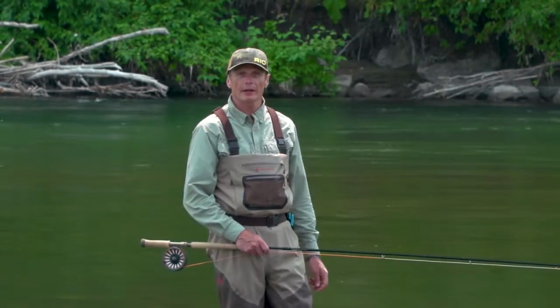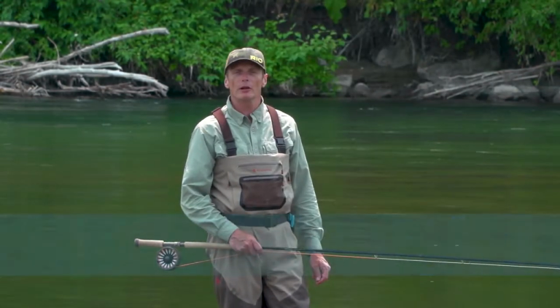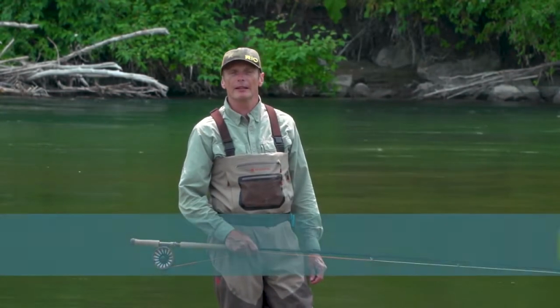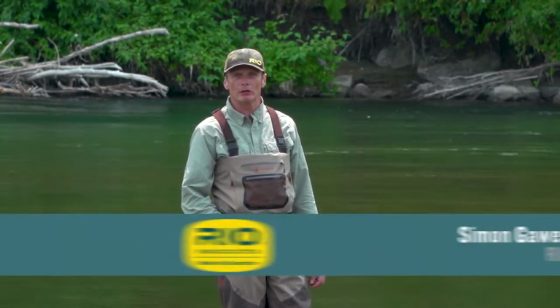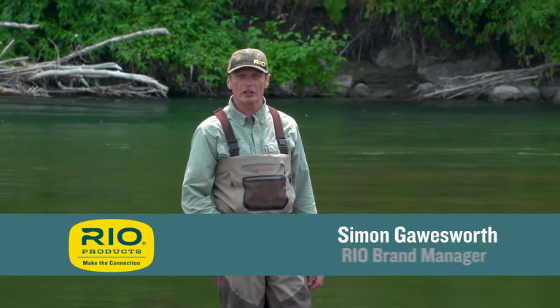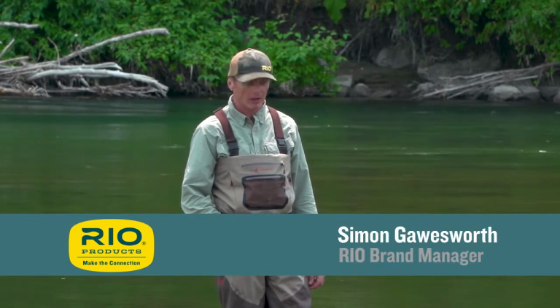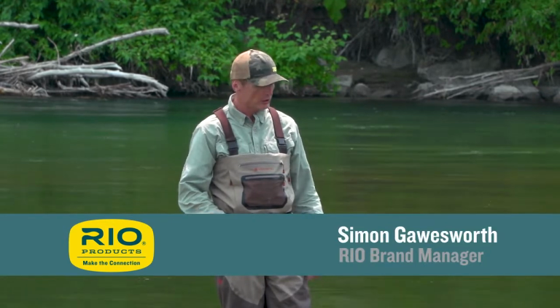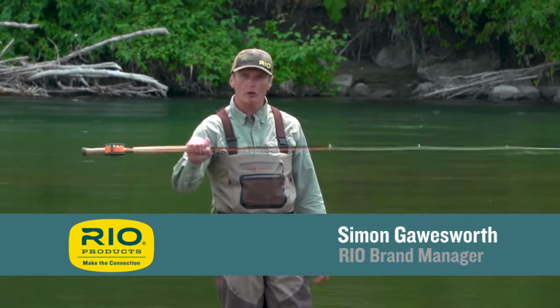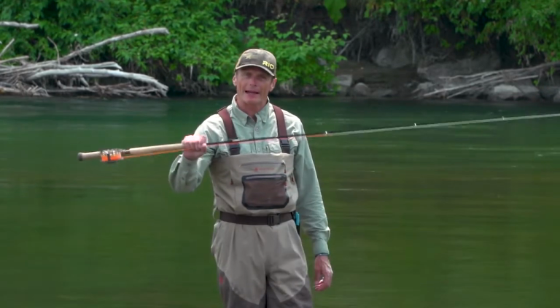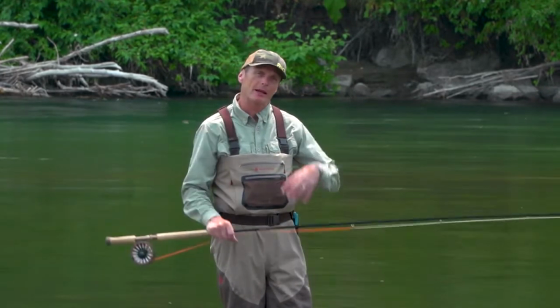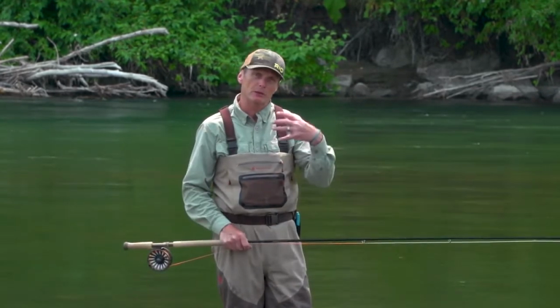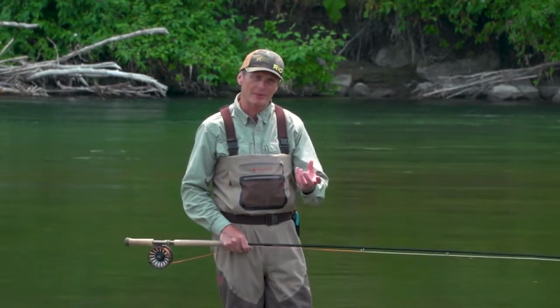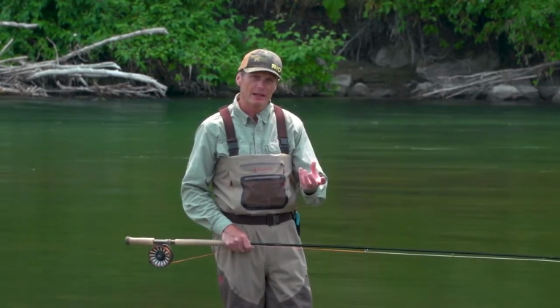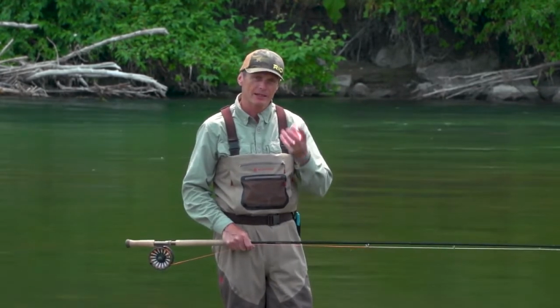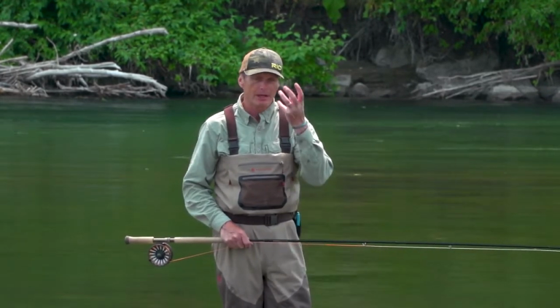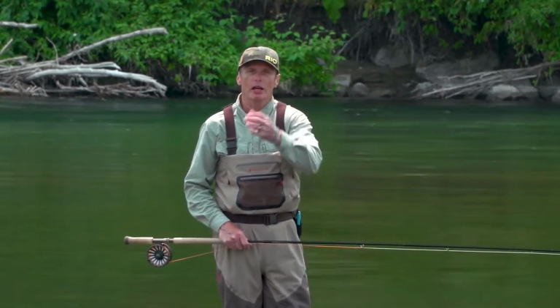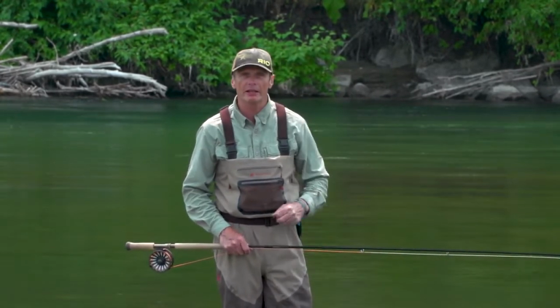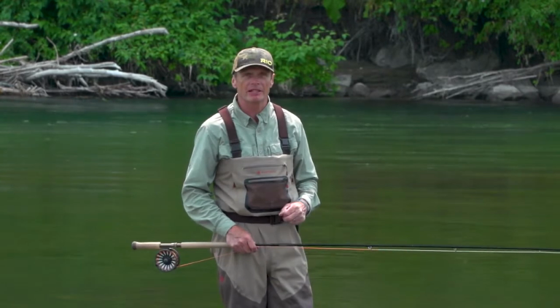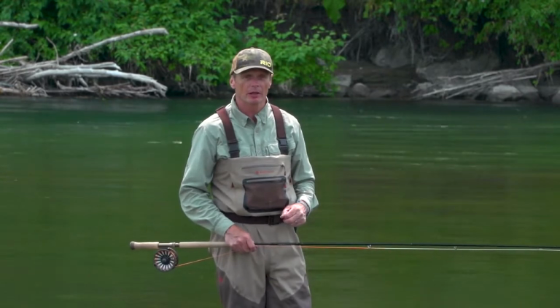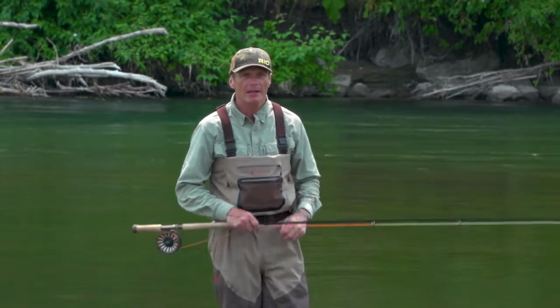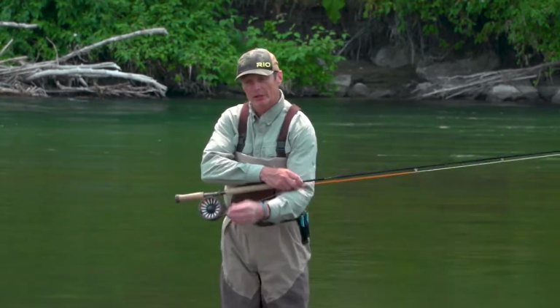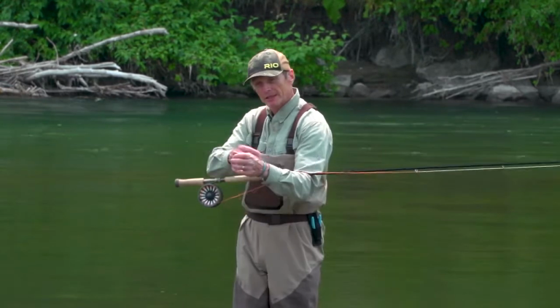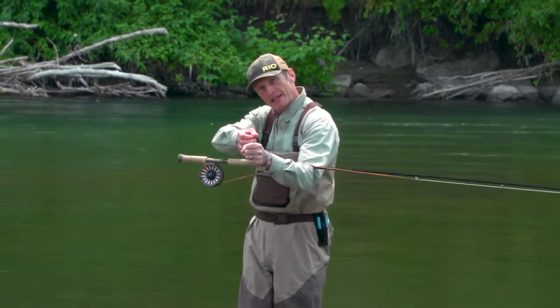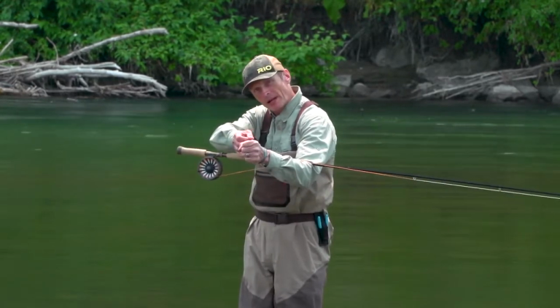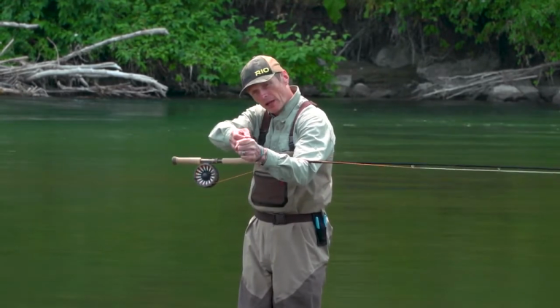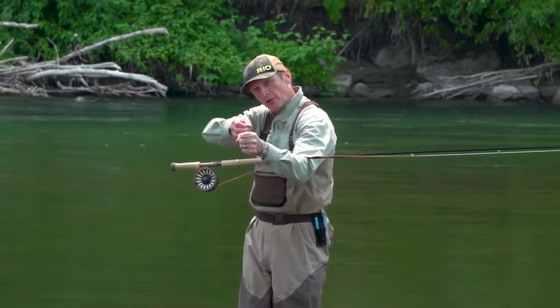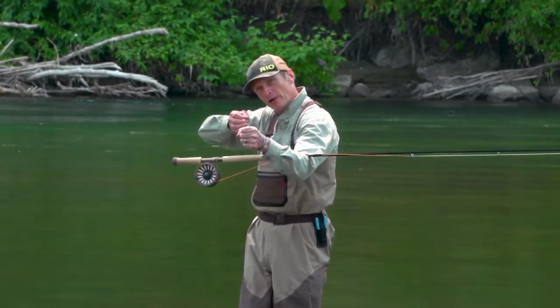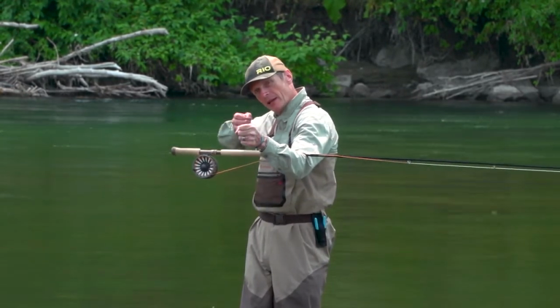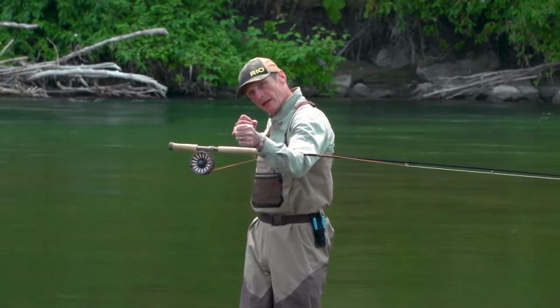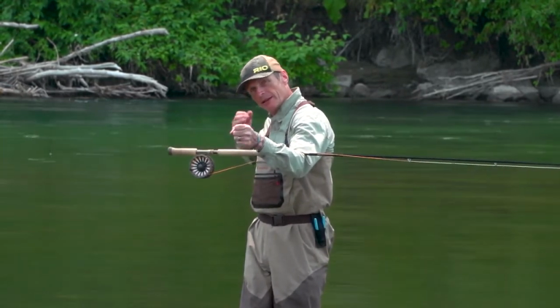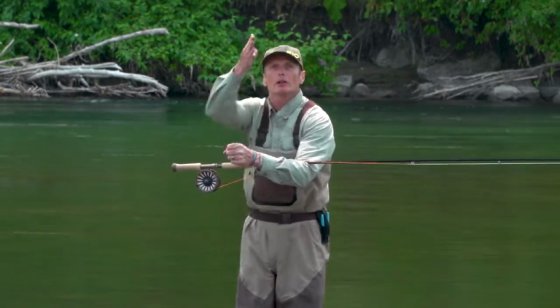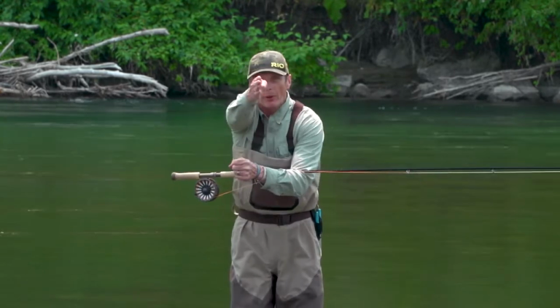Hello, welcome to today's Rio's fly fishing tip, which is for the two-handed angler making a cast called a snap T. This tip is called the 180 degree principle. Basically what it means is like taking a bow and arrow — if I pull the bow this way, the arrow is going to go that way.